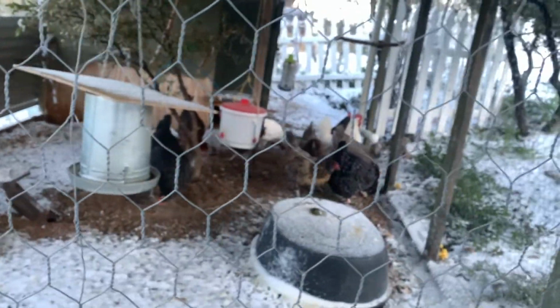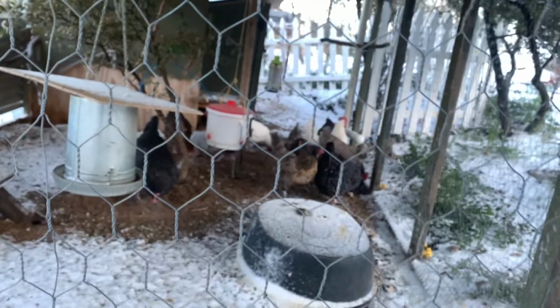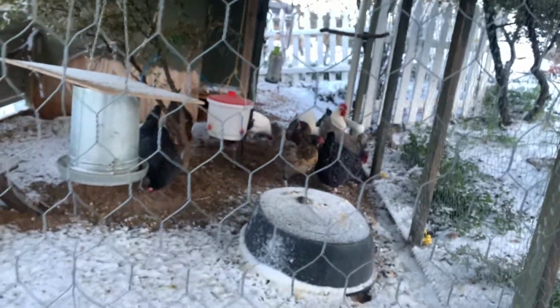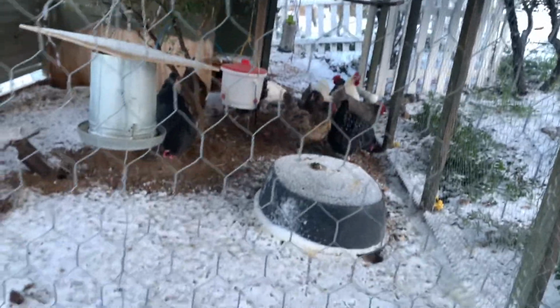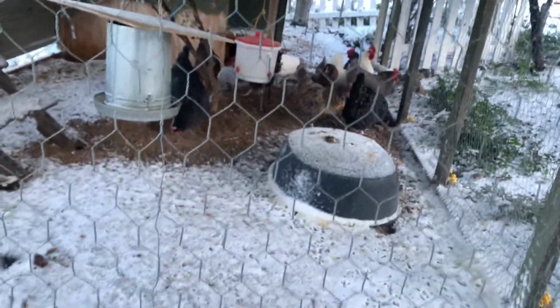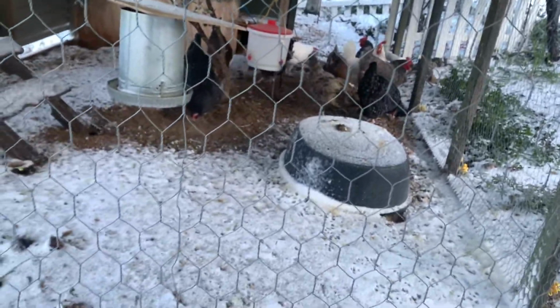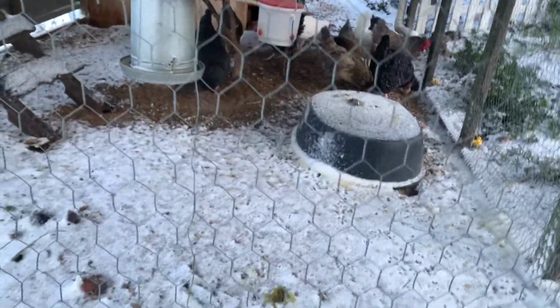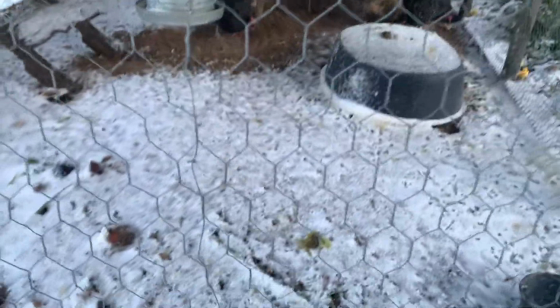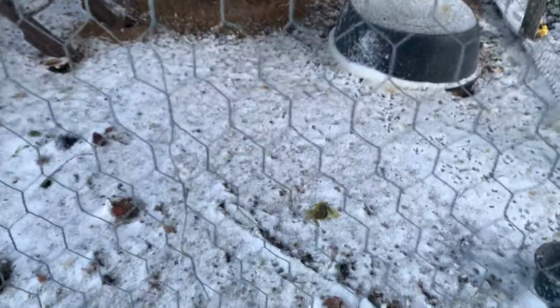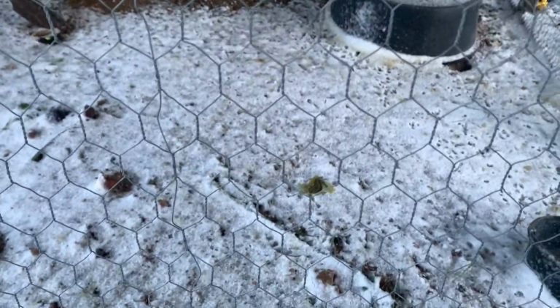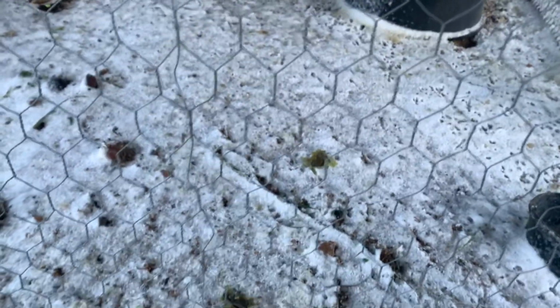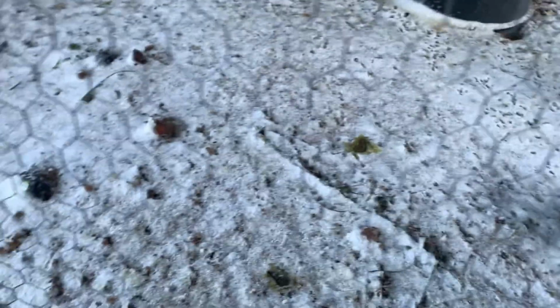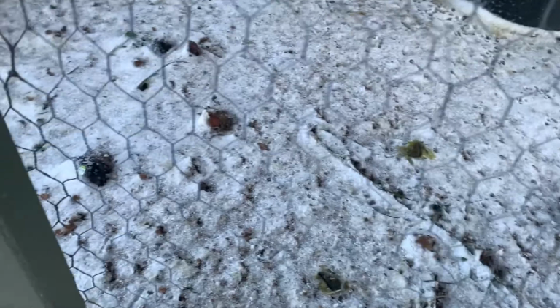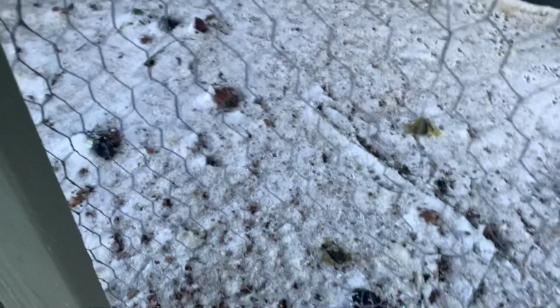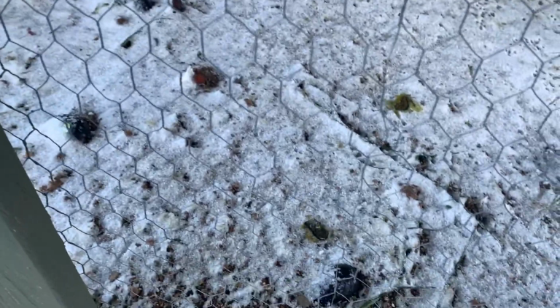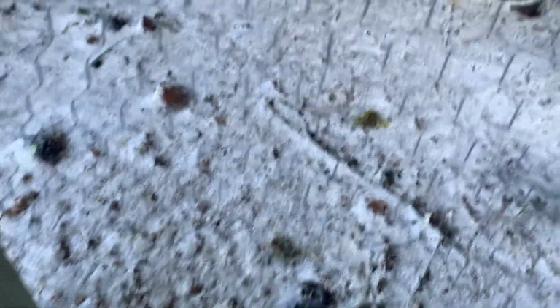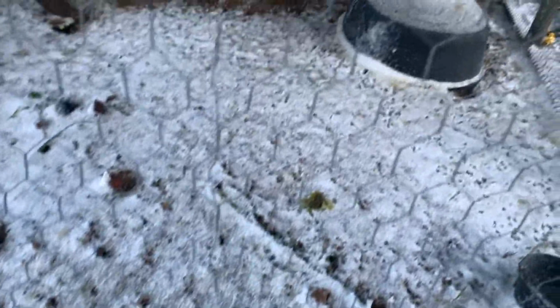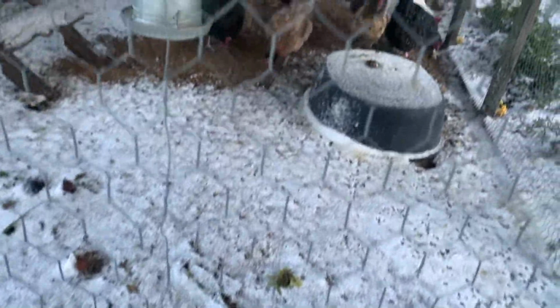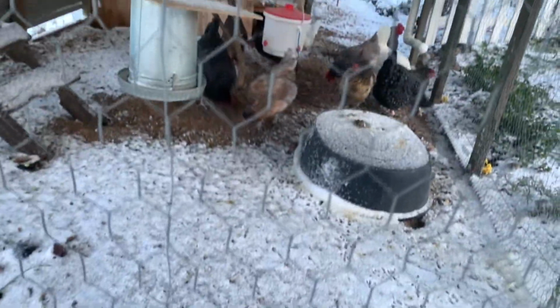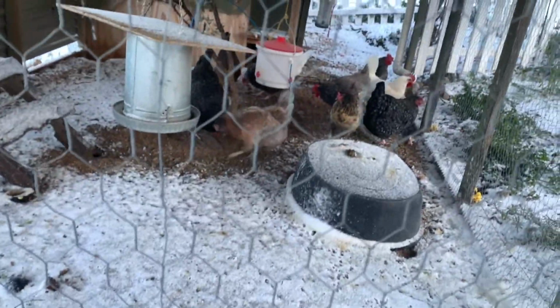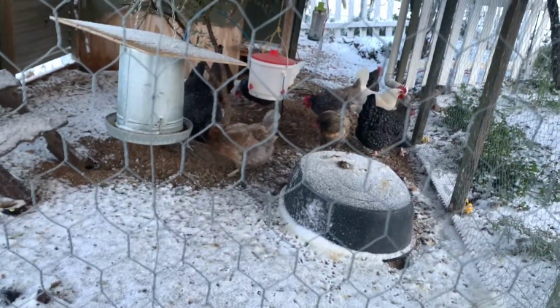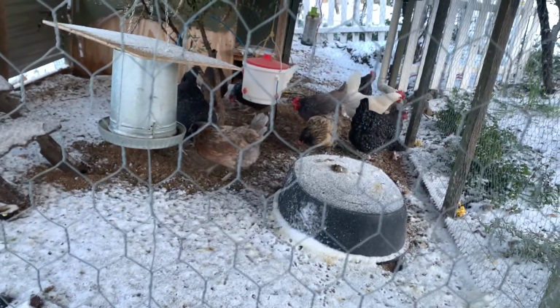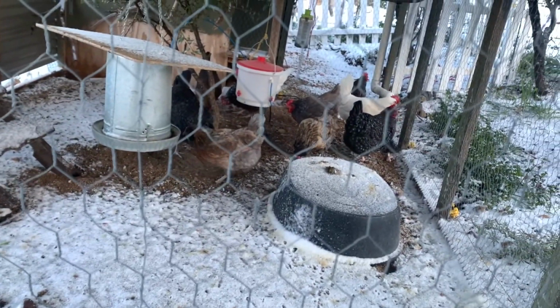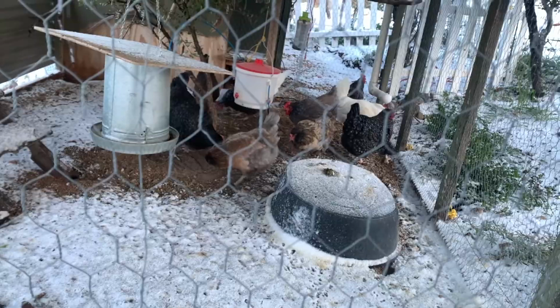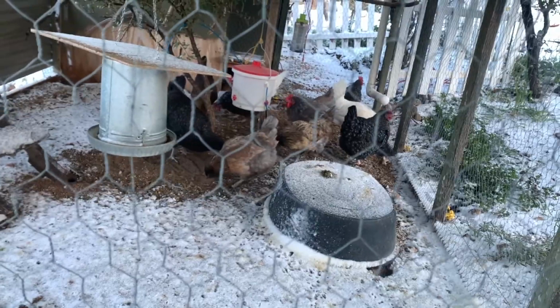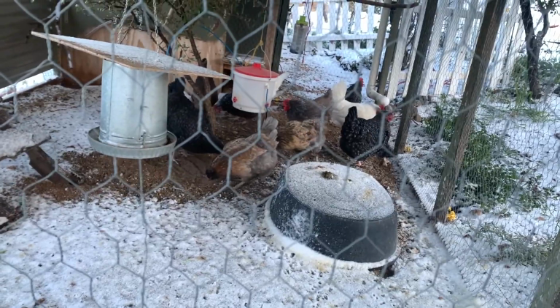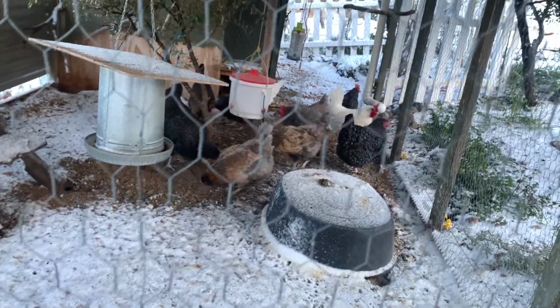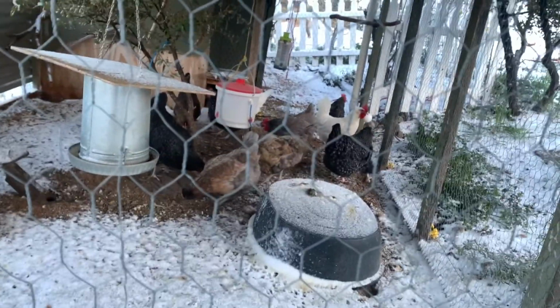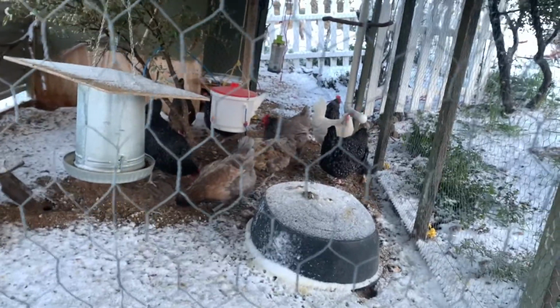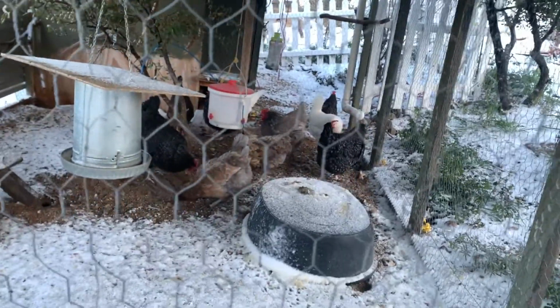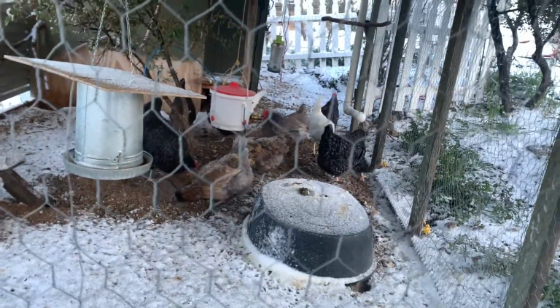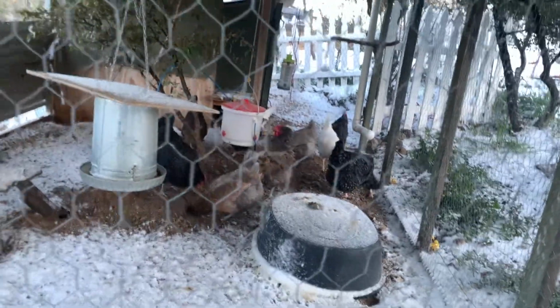The chickens are so funny. Whenever it snows, you can see they've been over here — you can see some poops here this morning. They really don't like the snow on their feet. They're spoiled chickens.